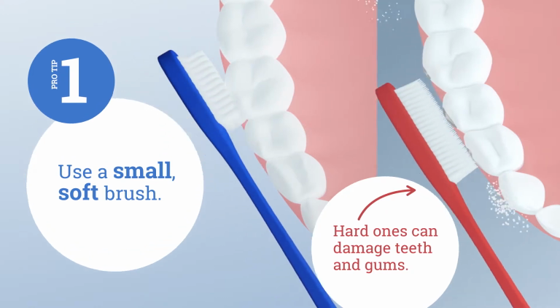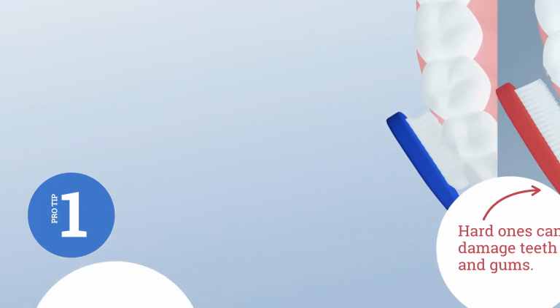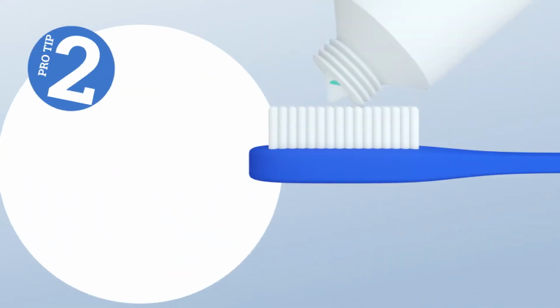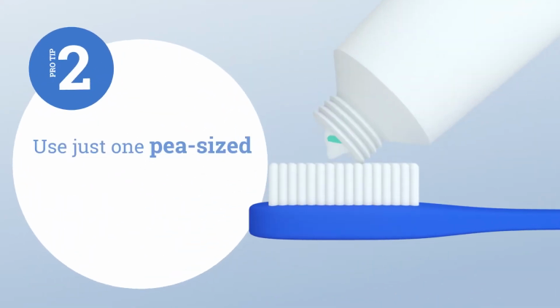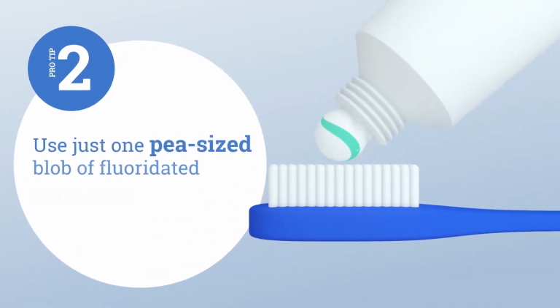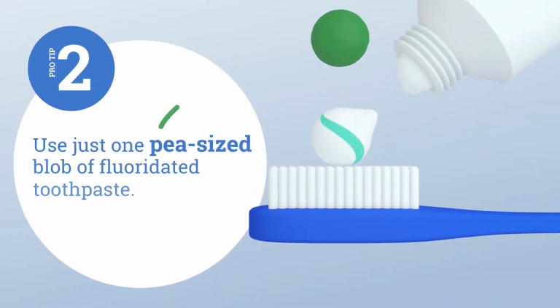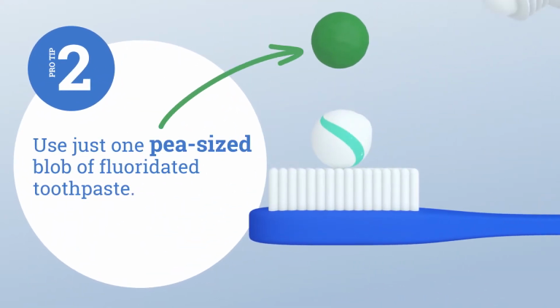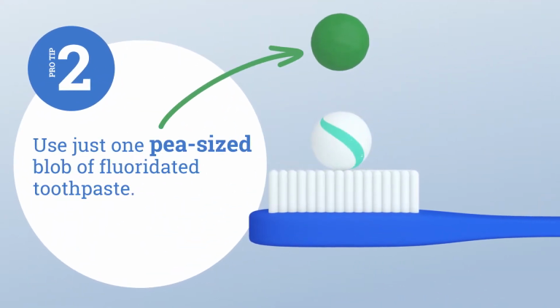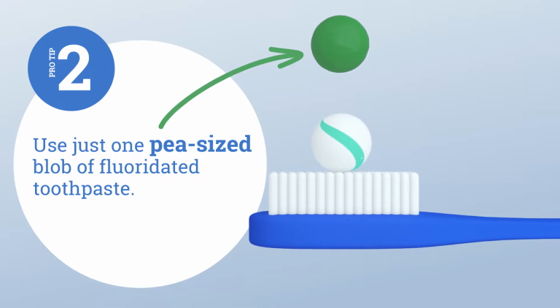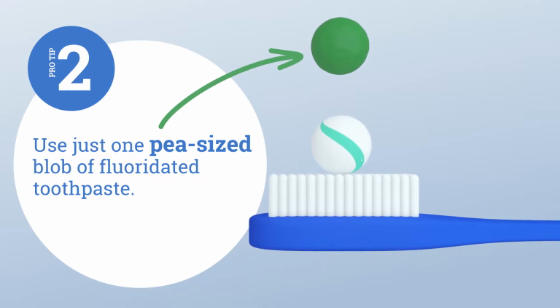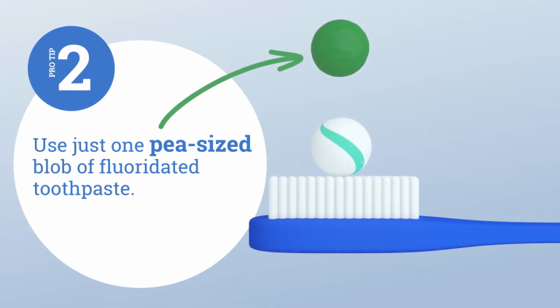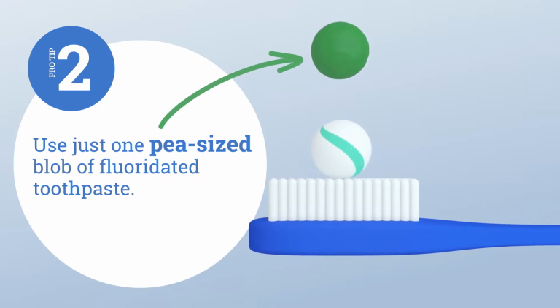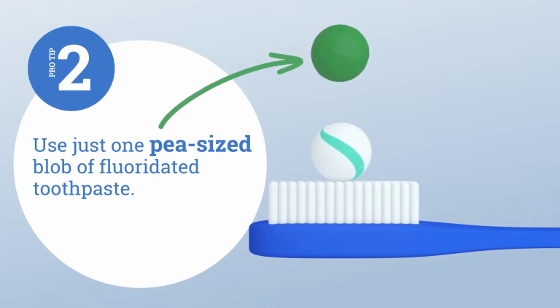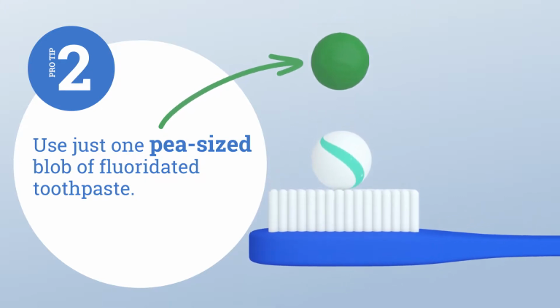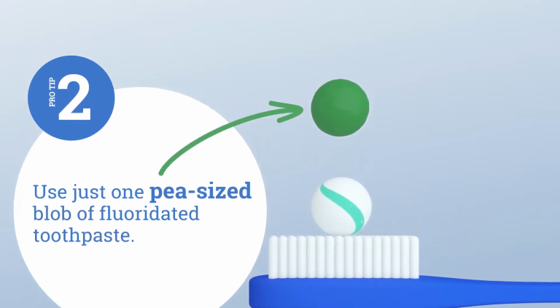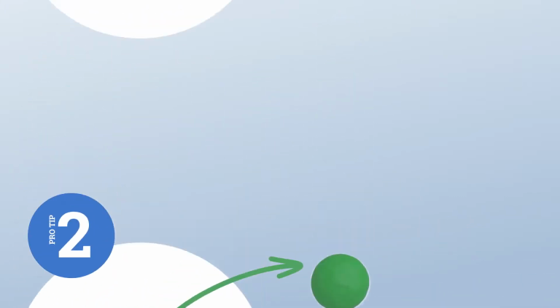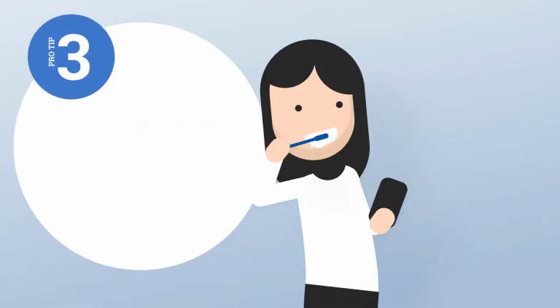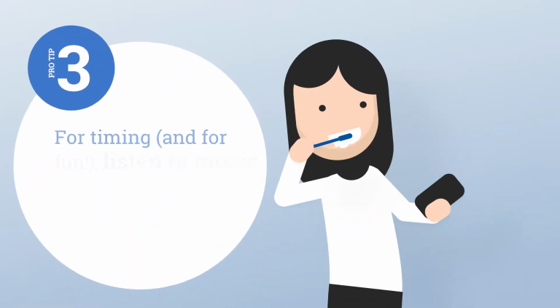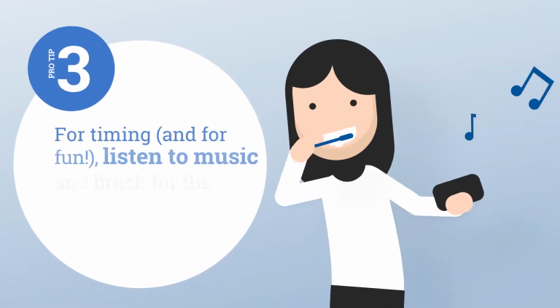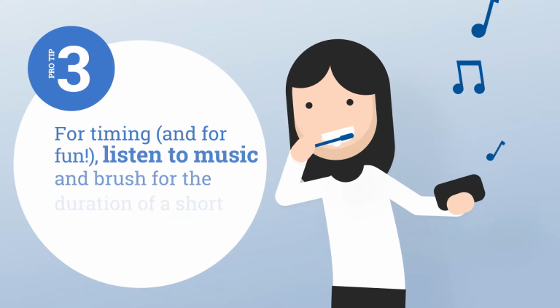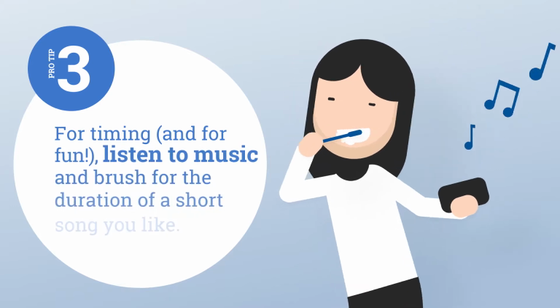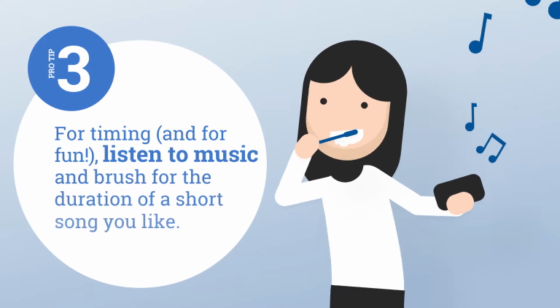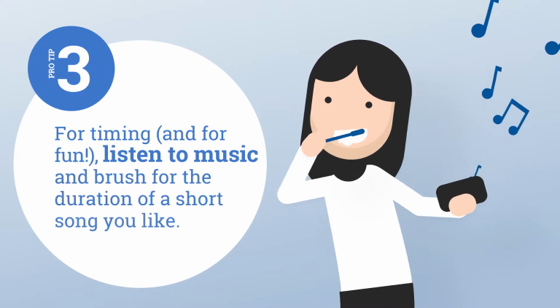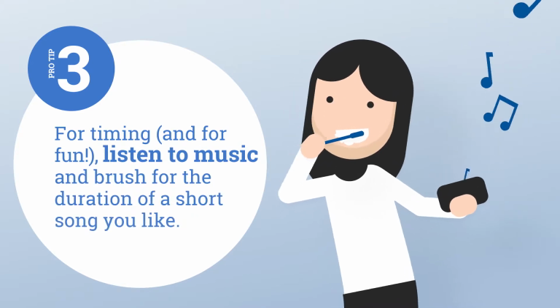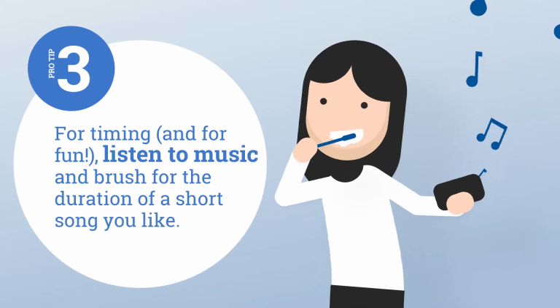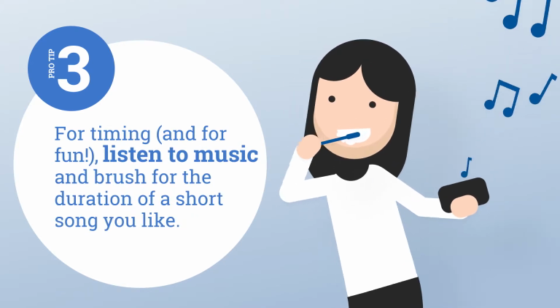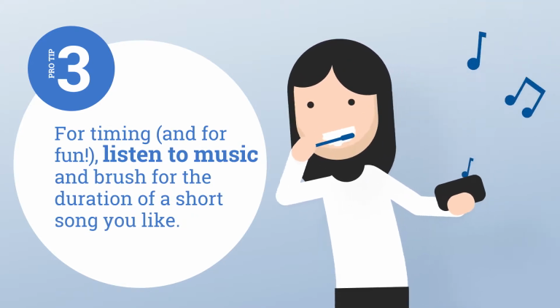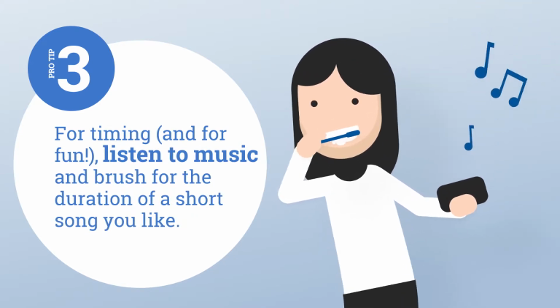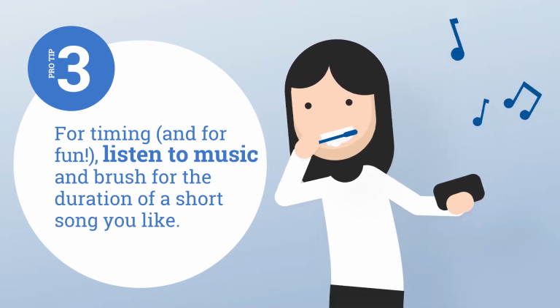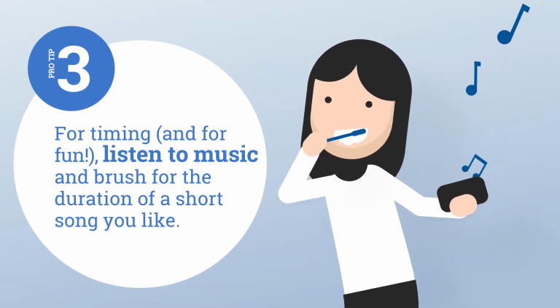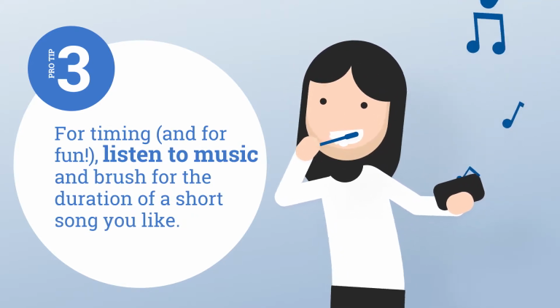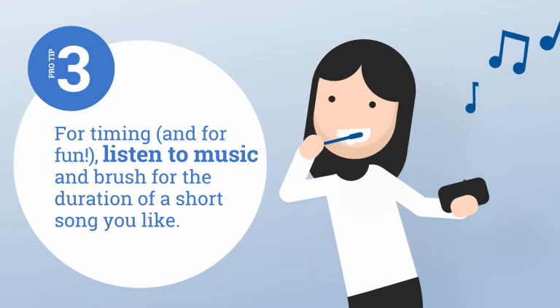Use just one pea-sized blob of fluoridated toothpaste. For timing and for fun, listen to music and brush for the duration of a short song you like.